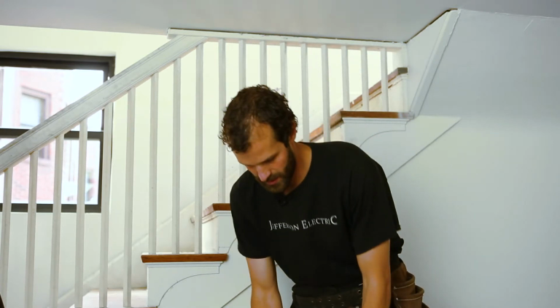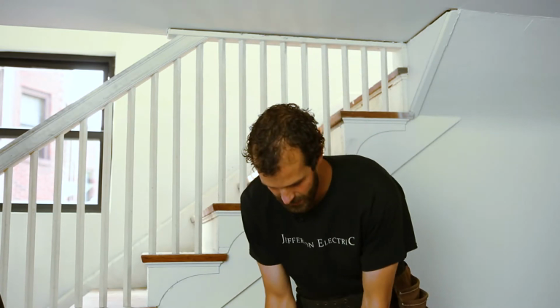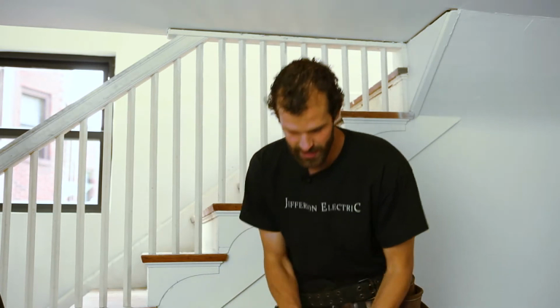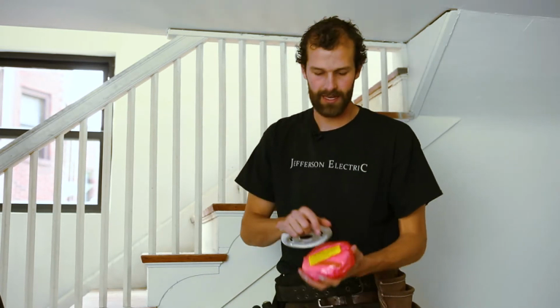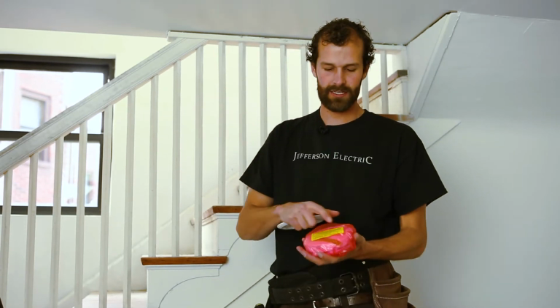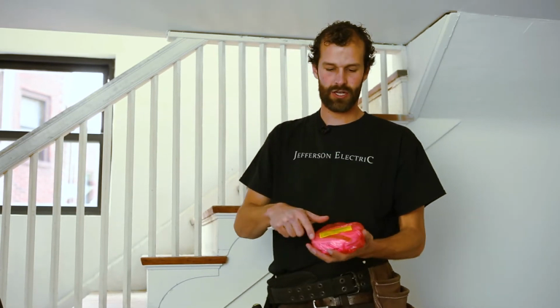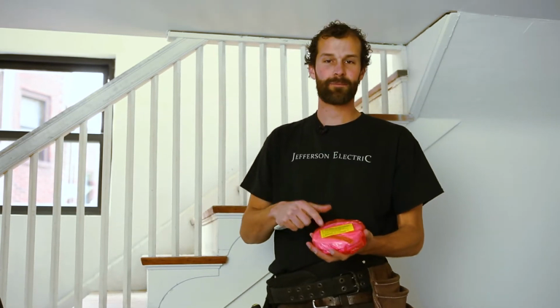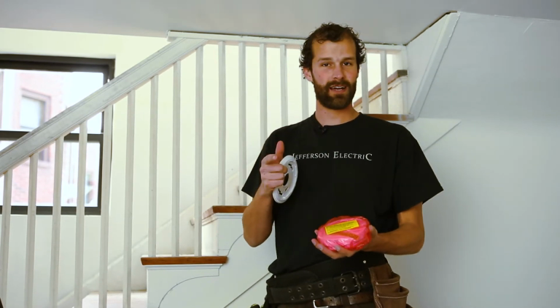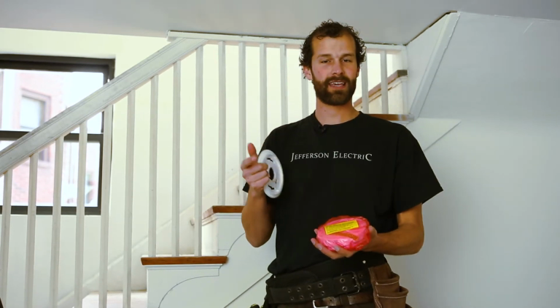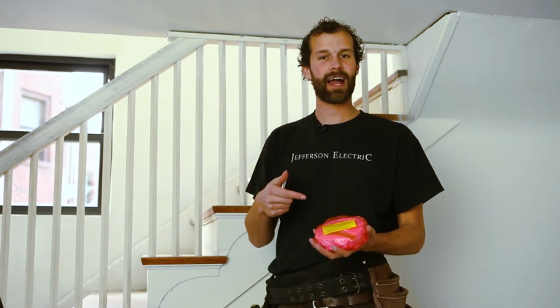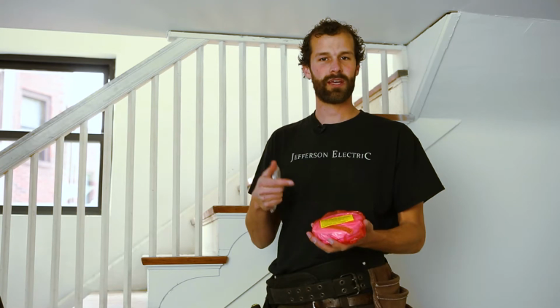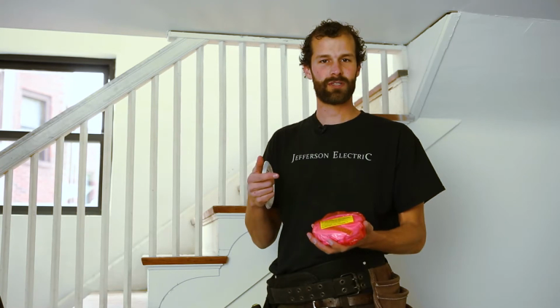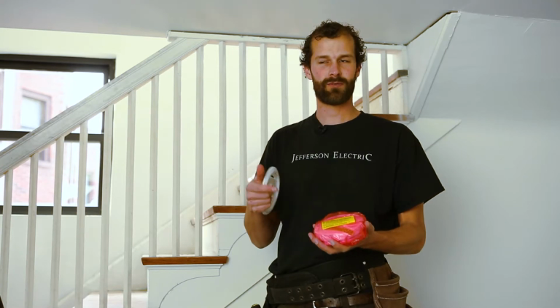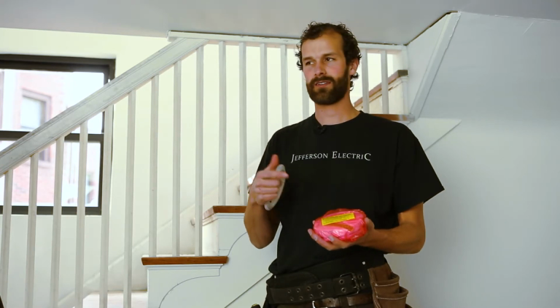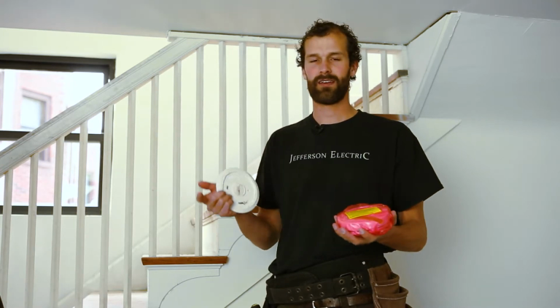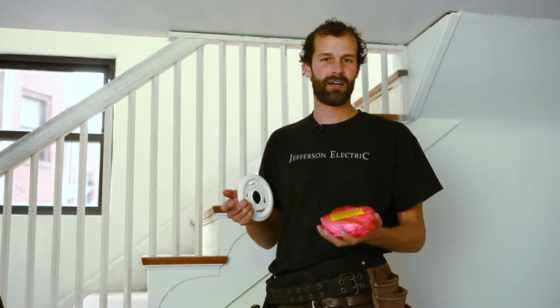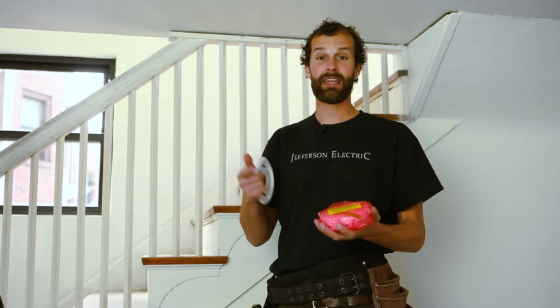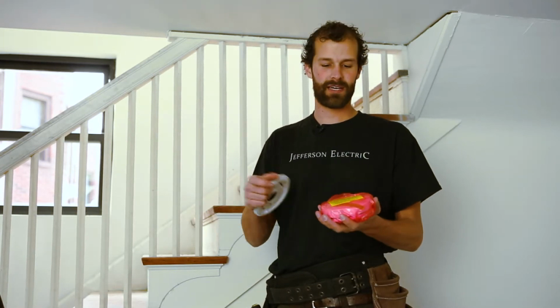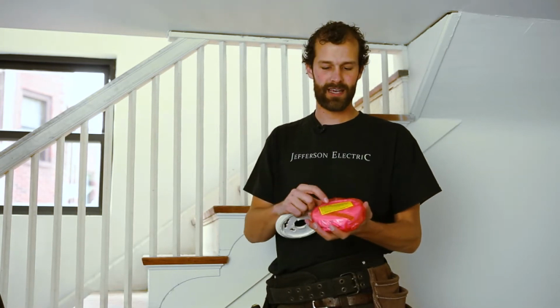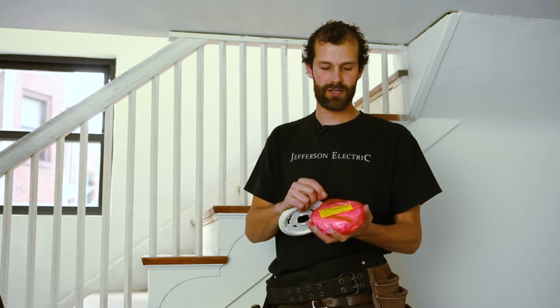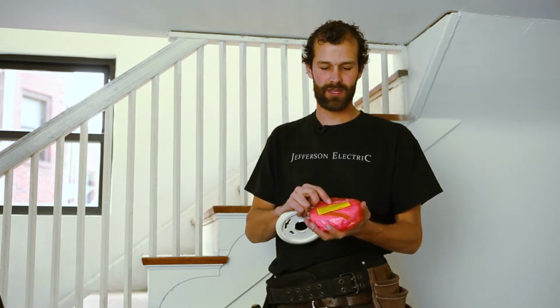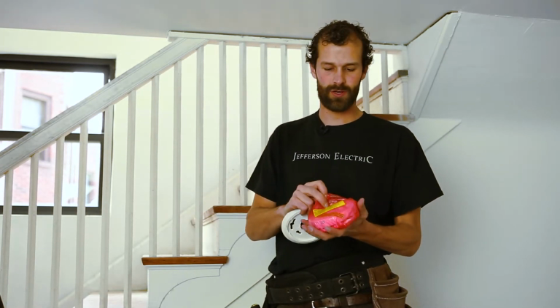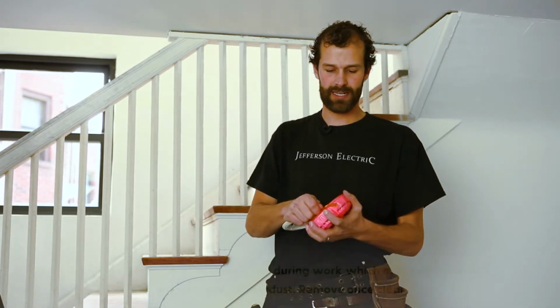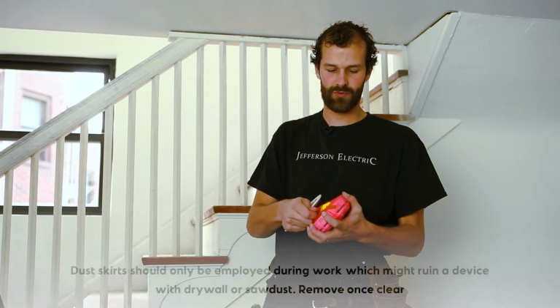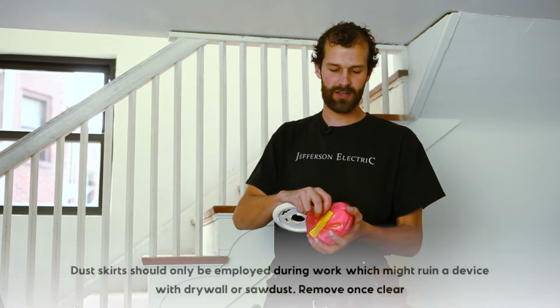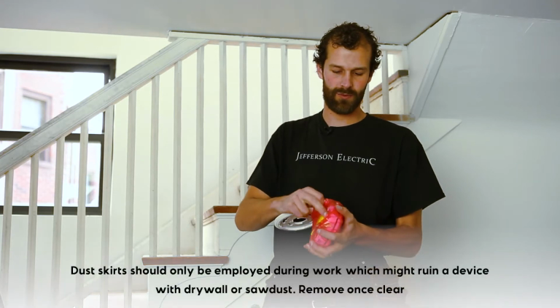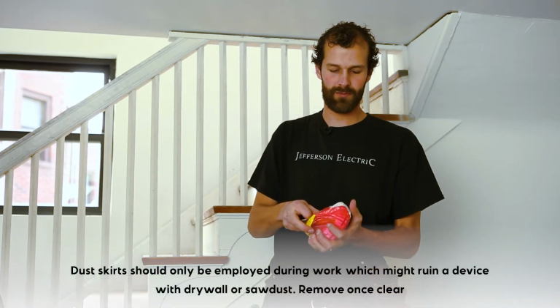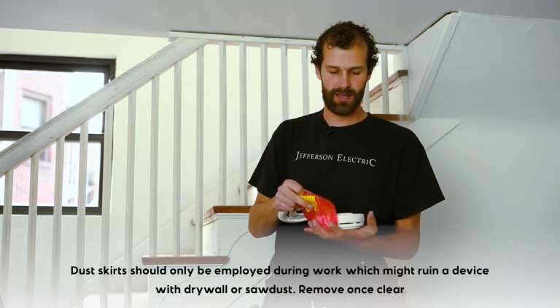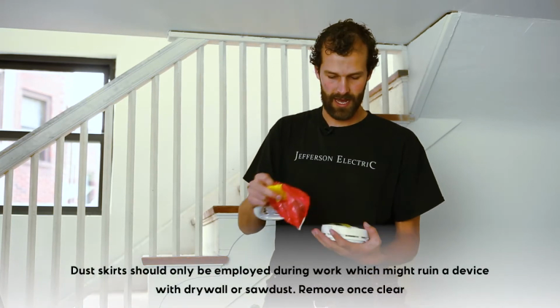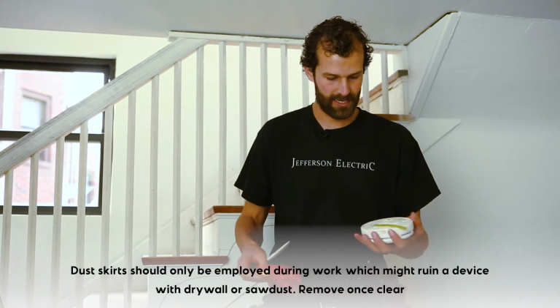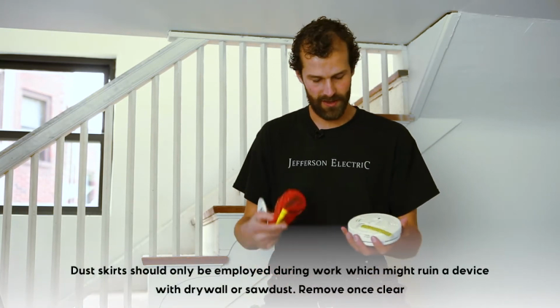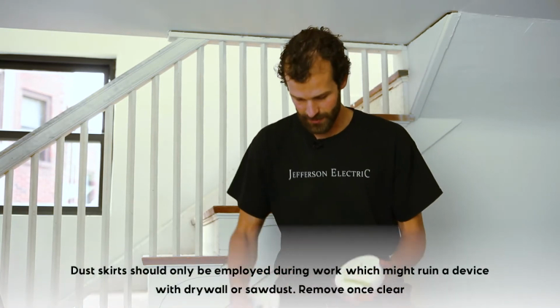It comes with a dust skirt. Dust can actuate a smoke detector, whether it's any type of dust, and so this will protect it. We'll reinstall that when we're done, but I don't want it to get in the way of the mounting.